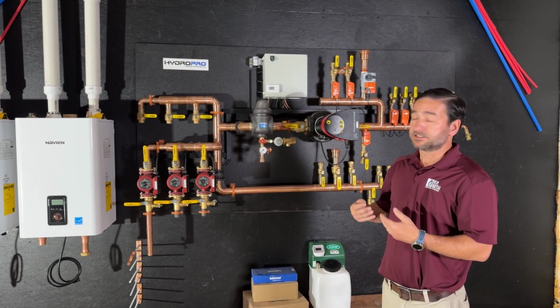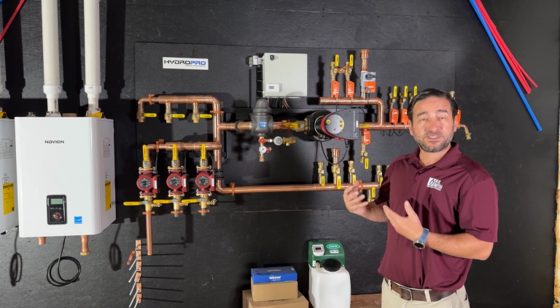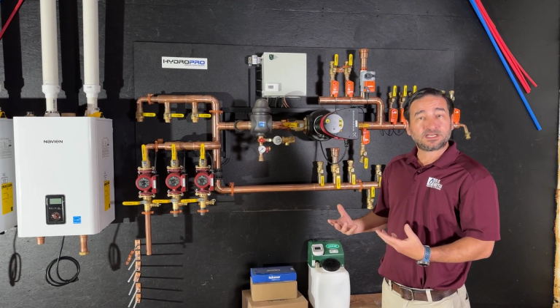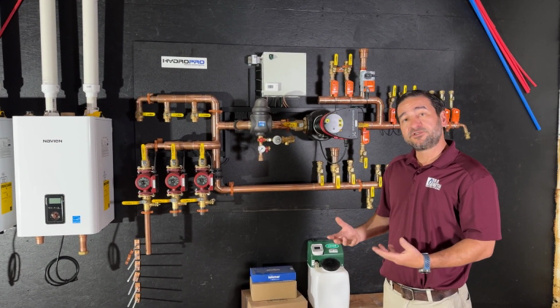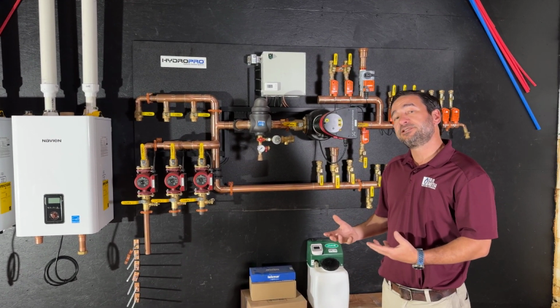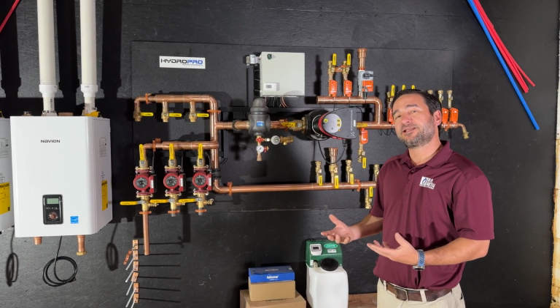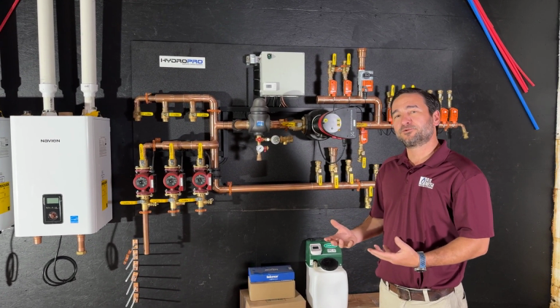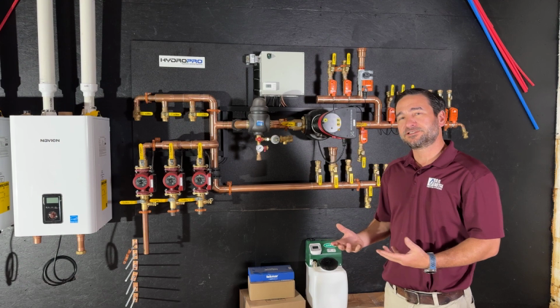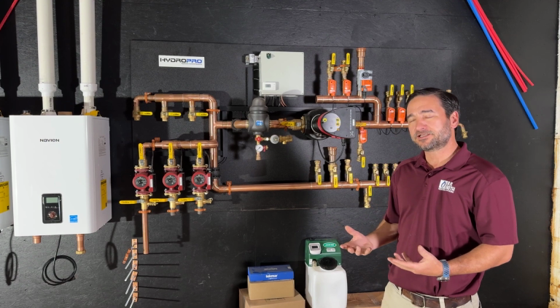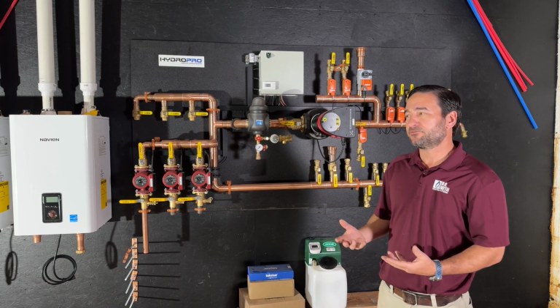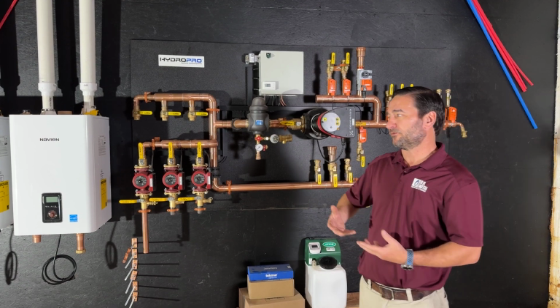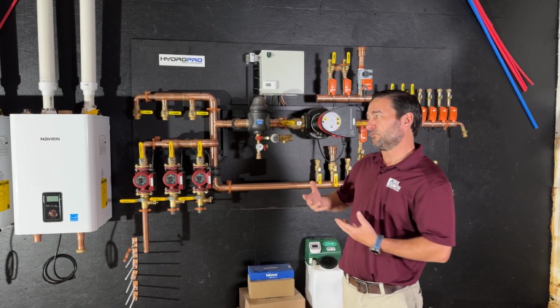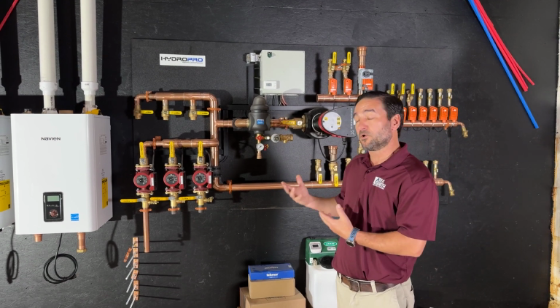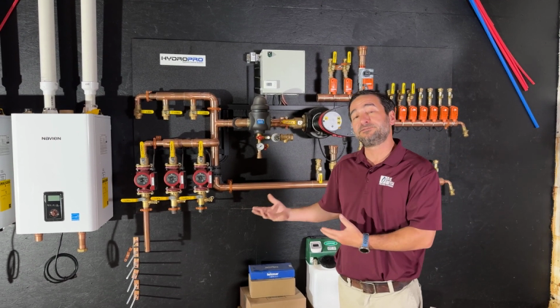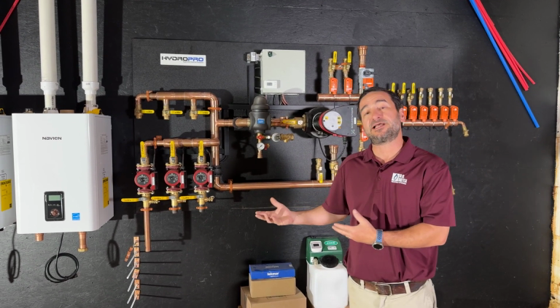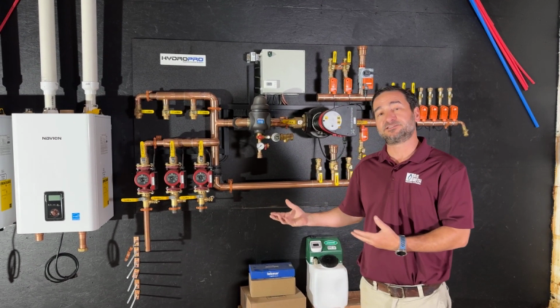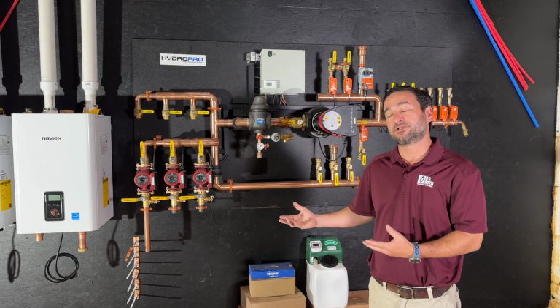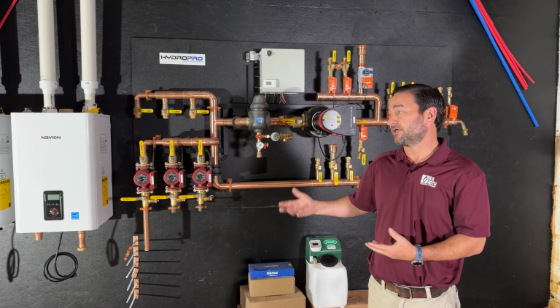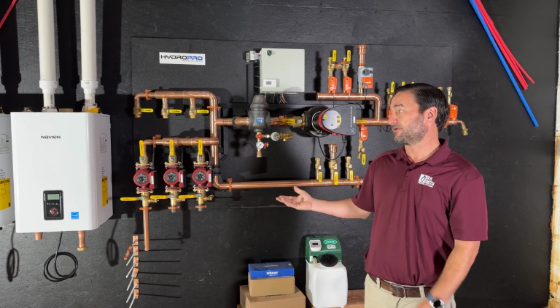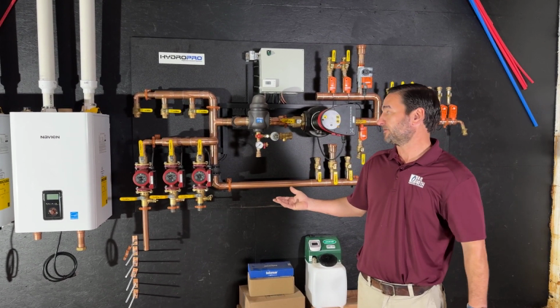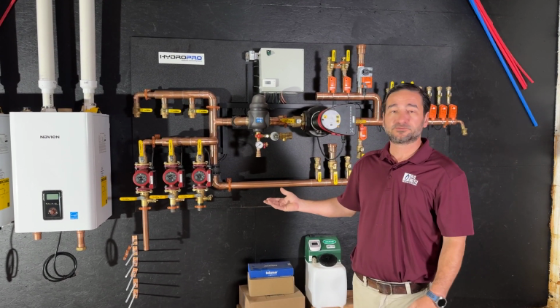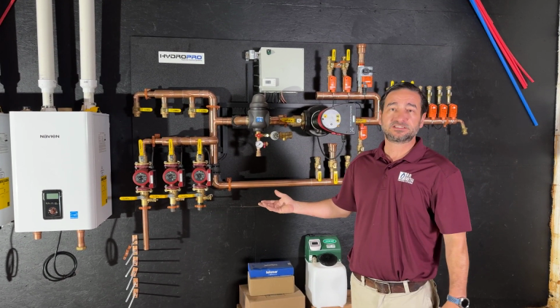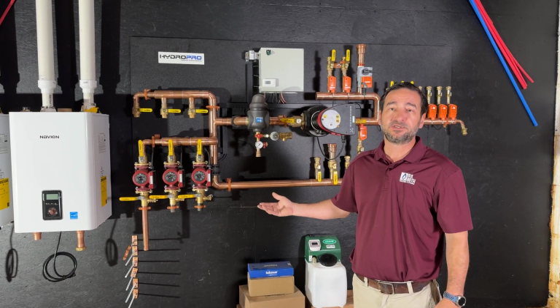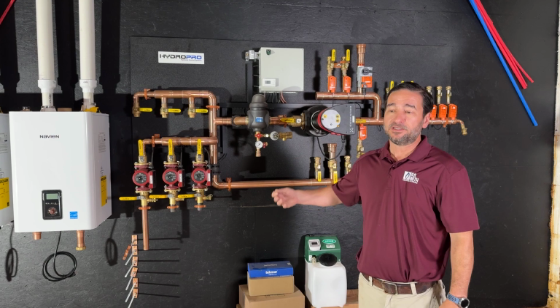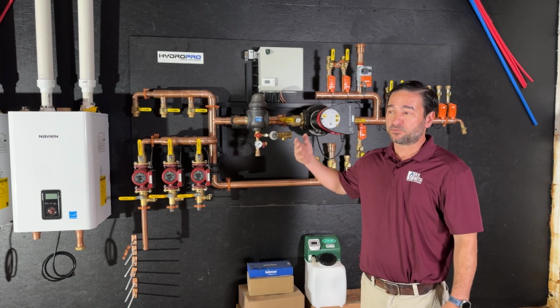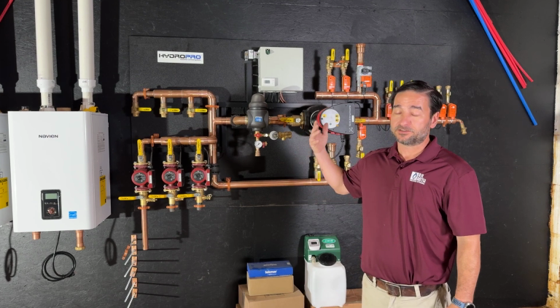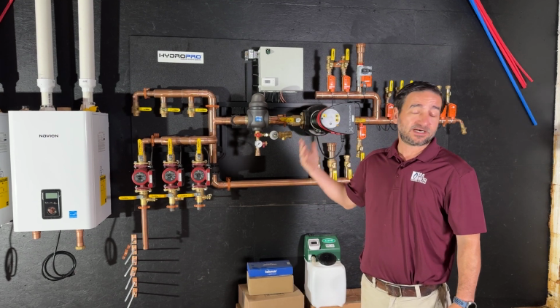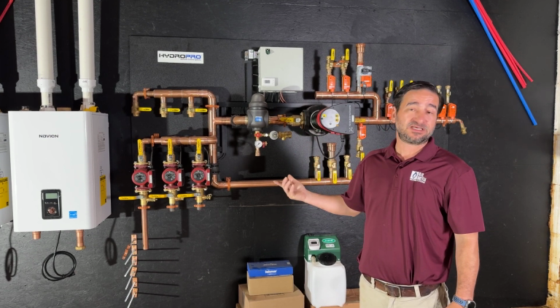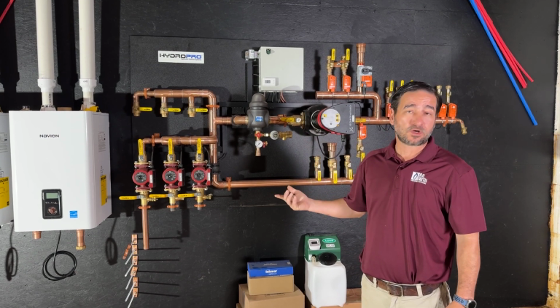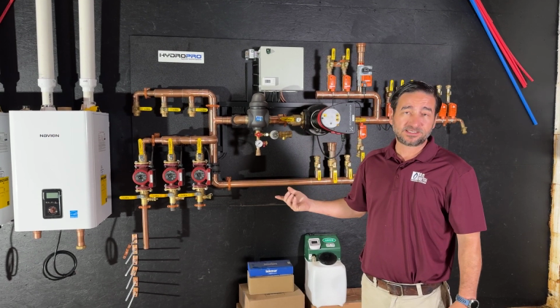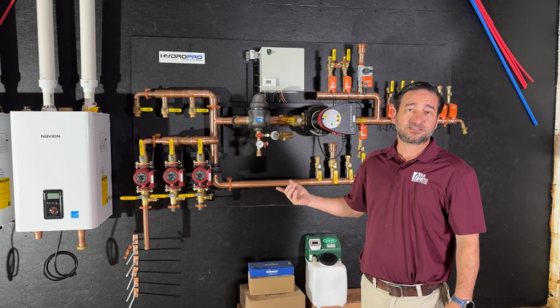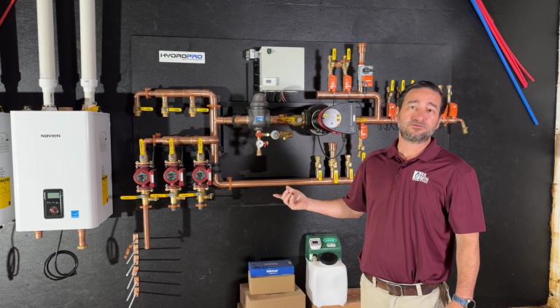Since we don't have a huge need for that here in Louisville, Kentucky, we'll multitask these boilers. The other thing that we are doing with this system is we are providing domestic water heating to the house.